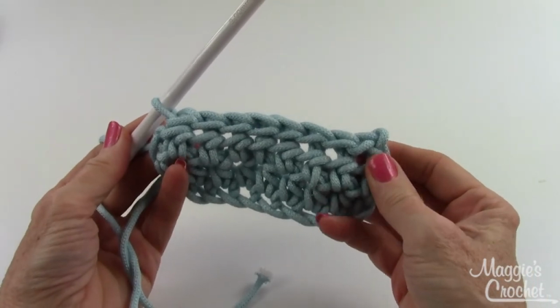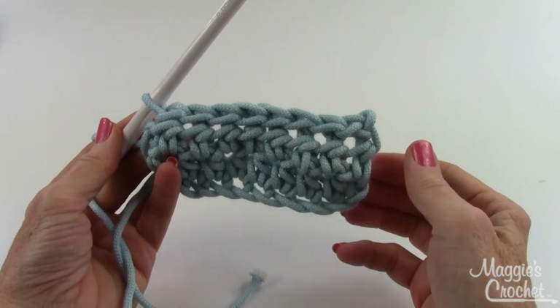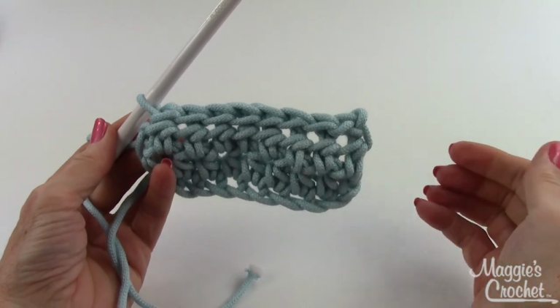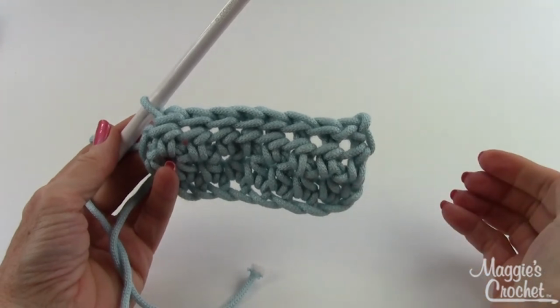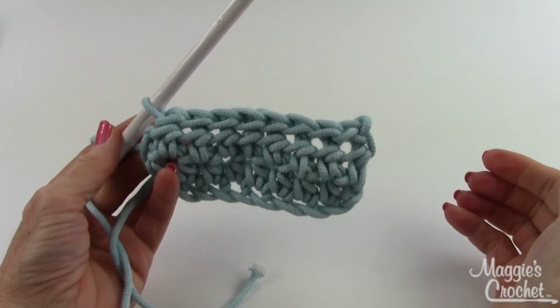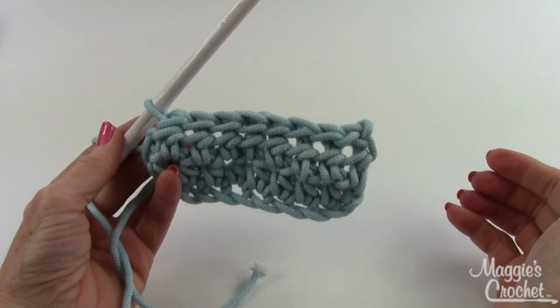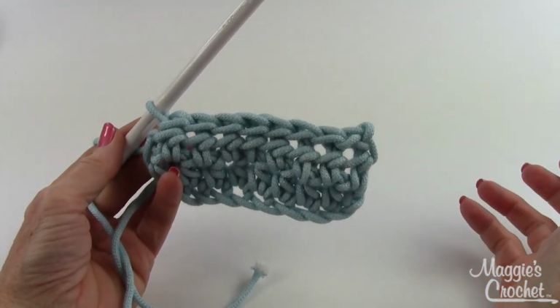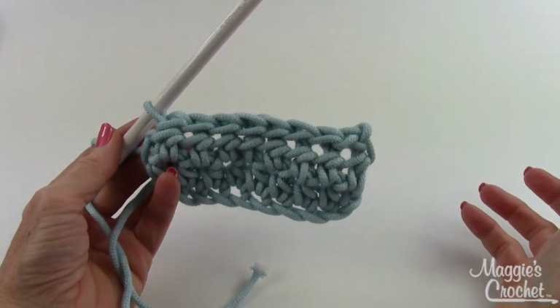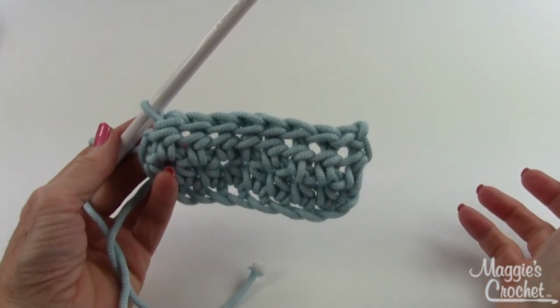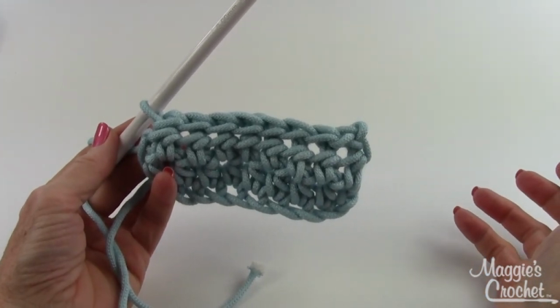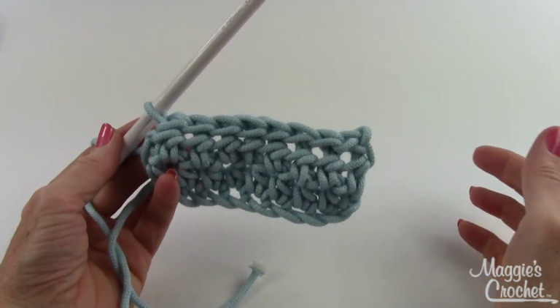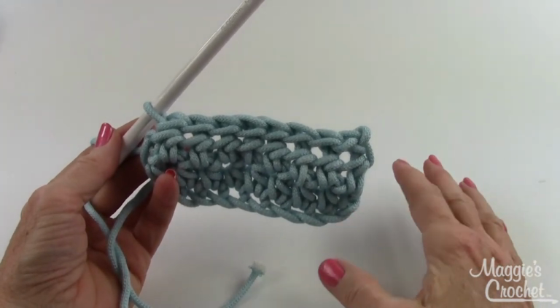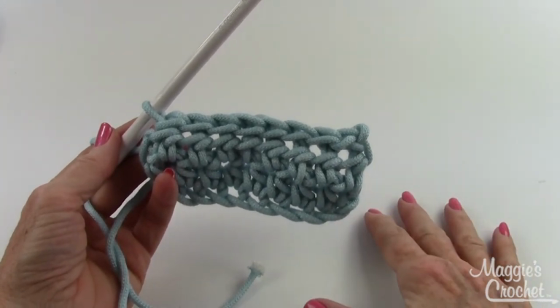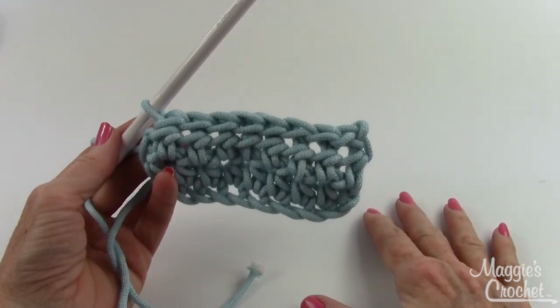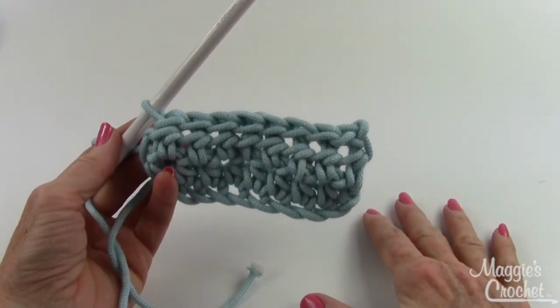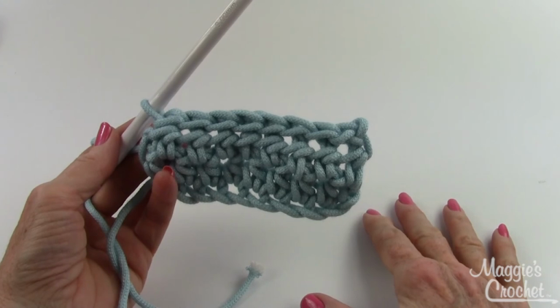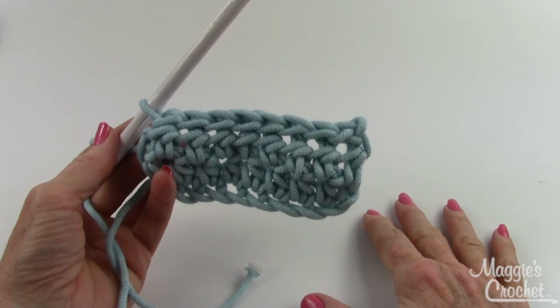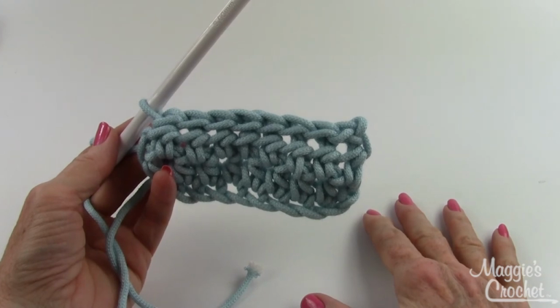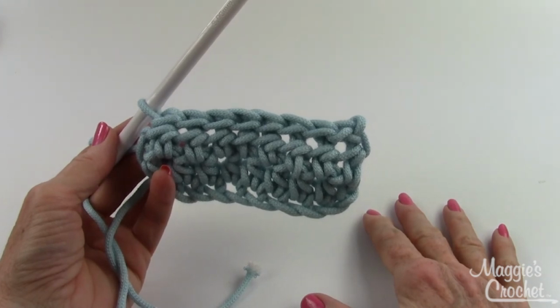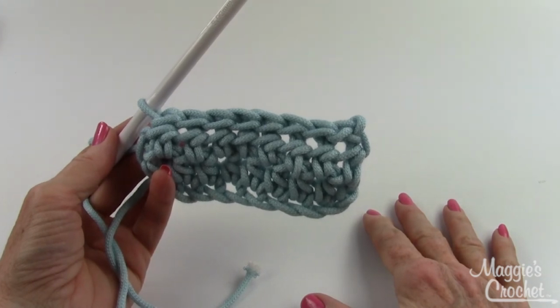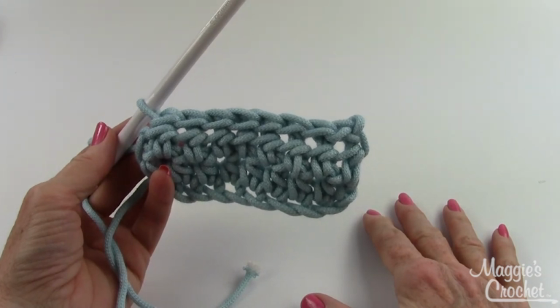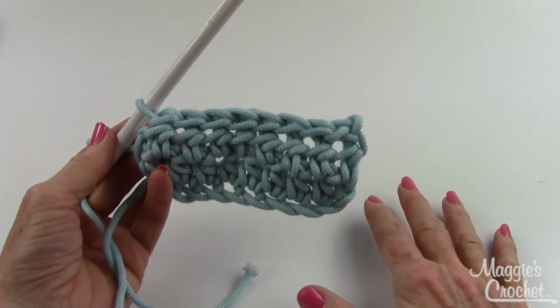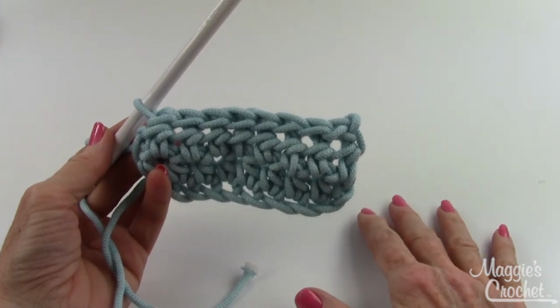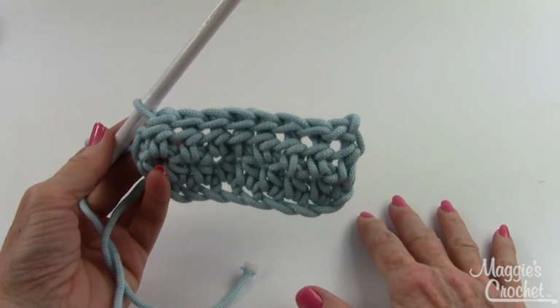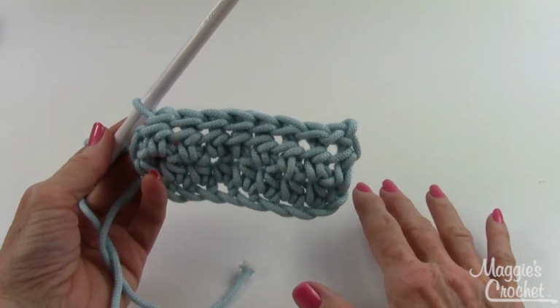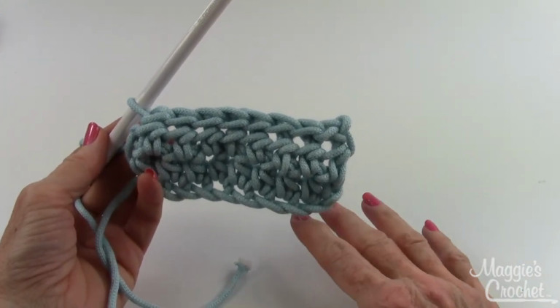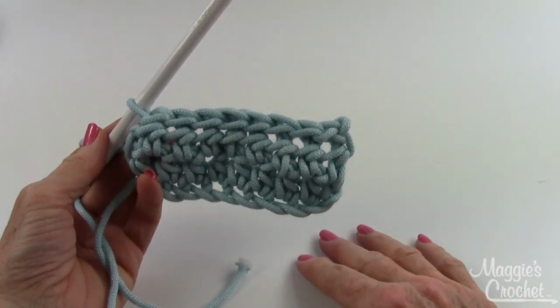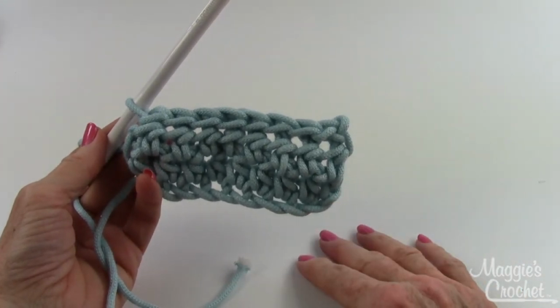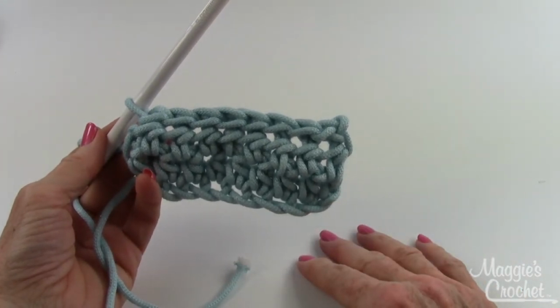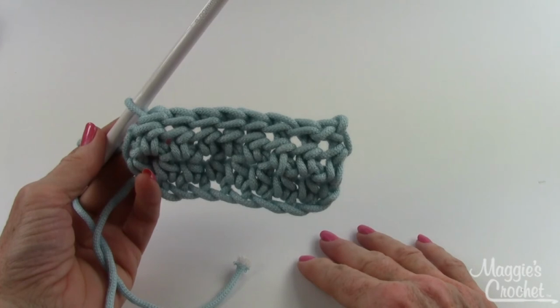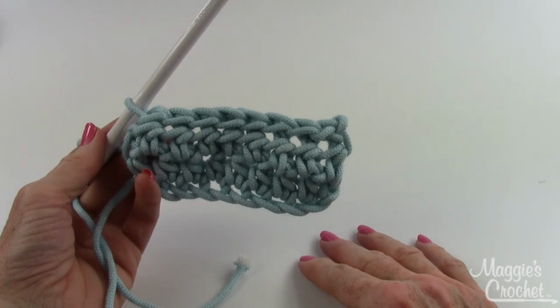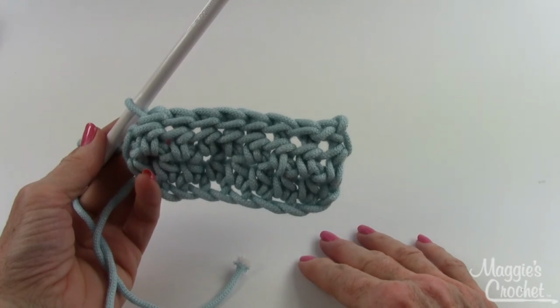Make sure that you watch all of our how-to crochet videos and subscribe to our channel. Like, share, and comment on our videos, and visit MaggiesCrochet.com. Thank you for watching.